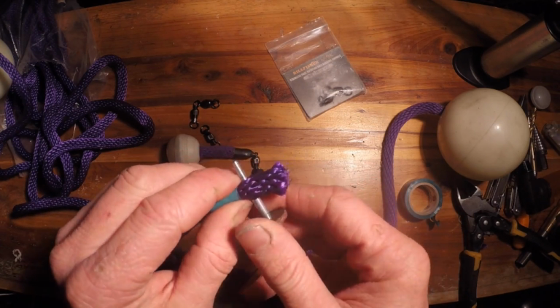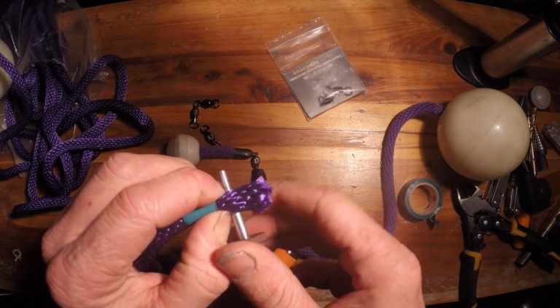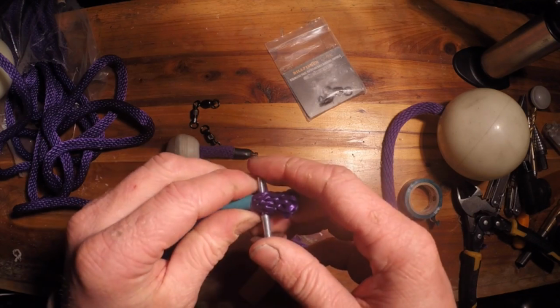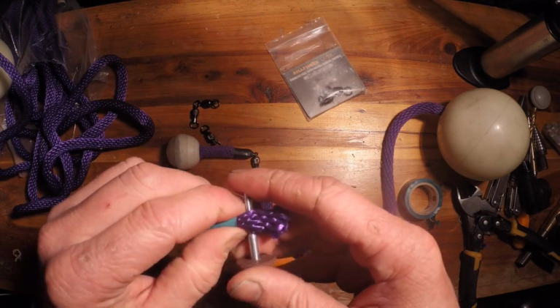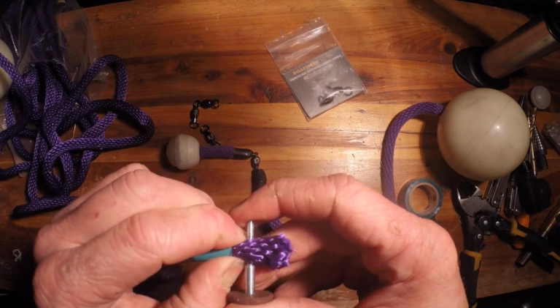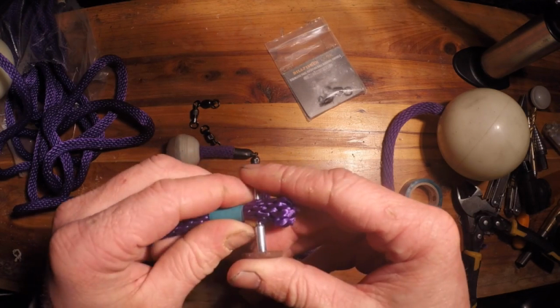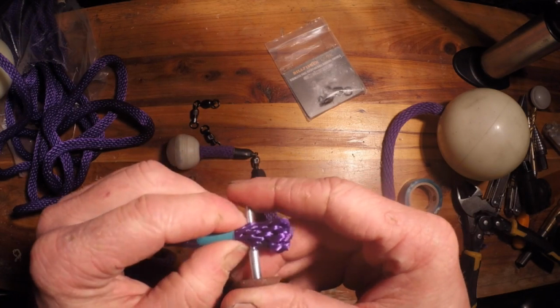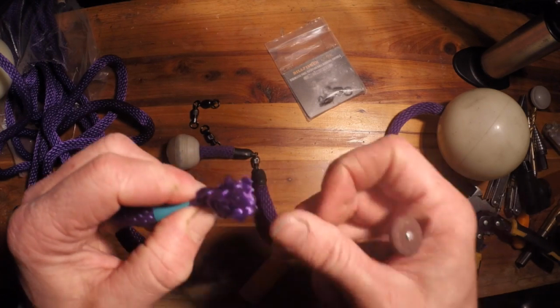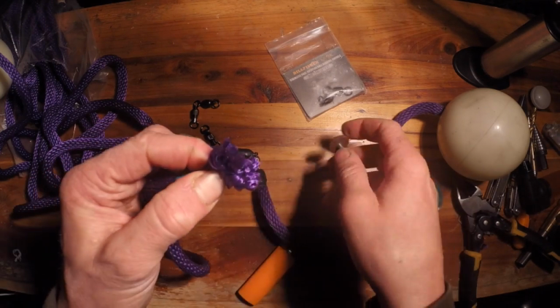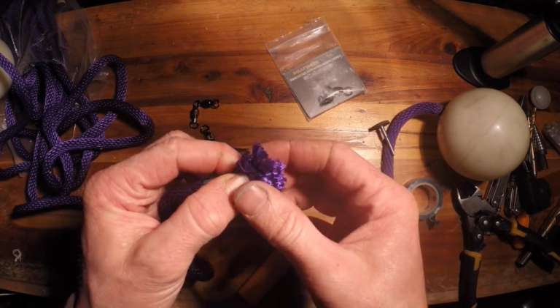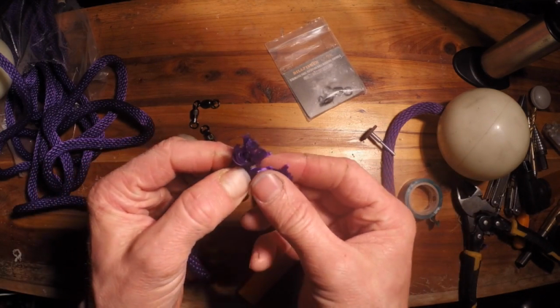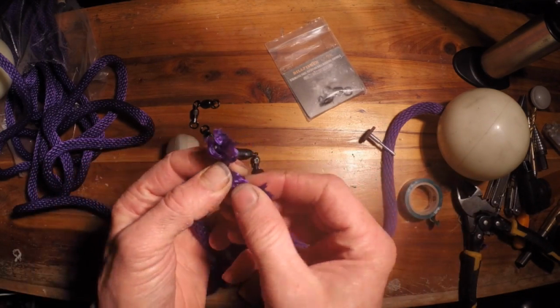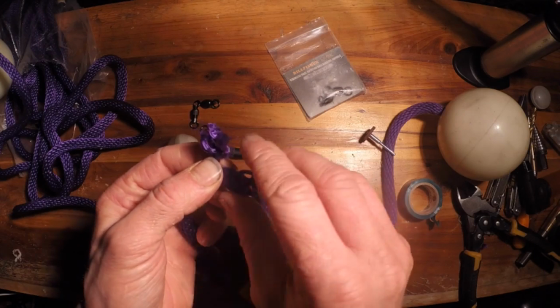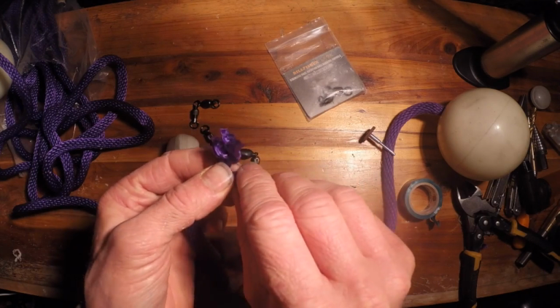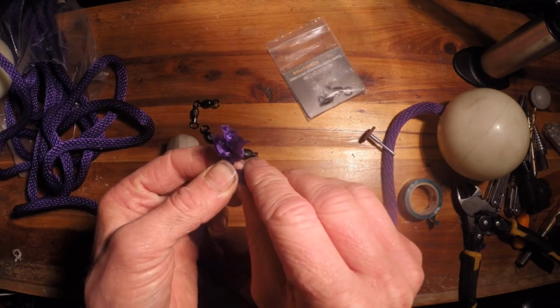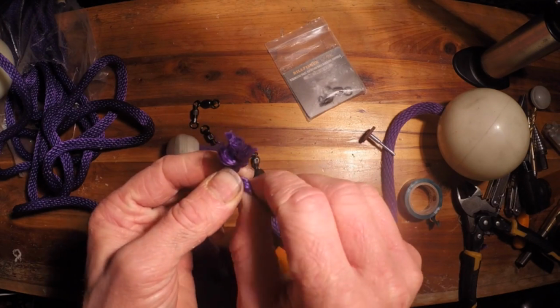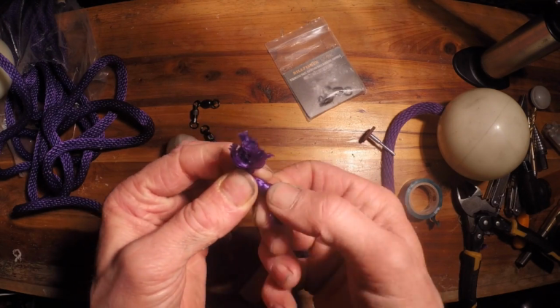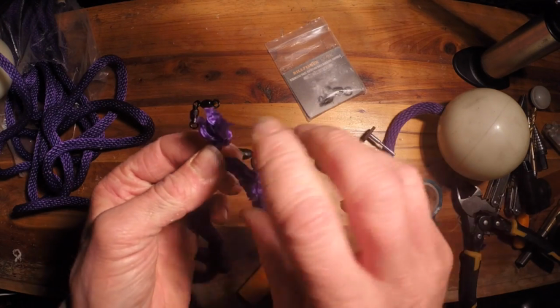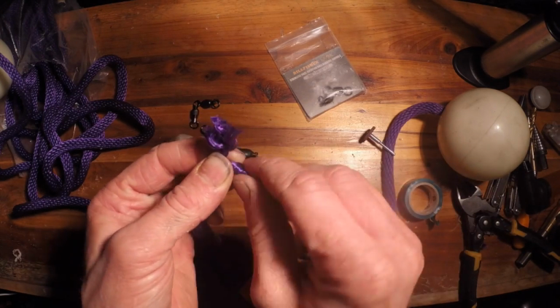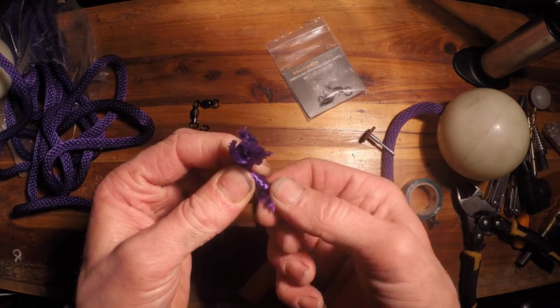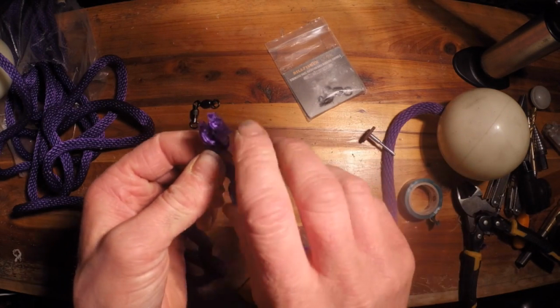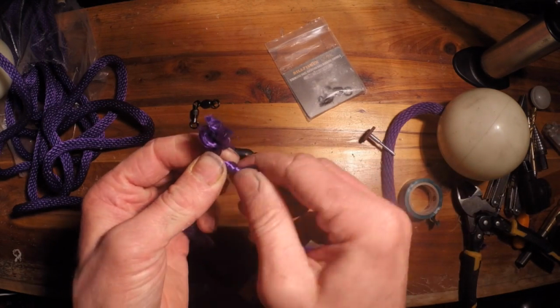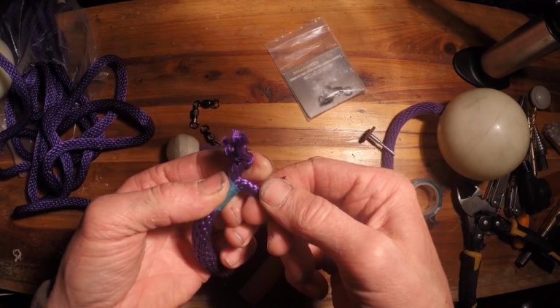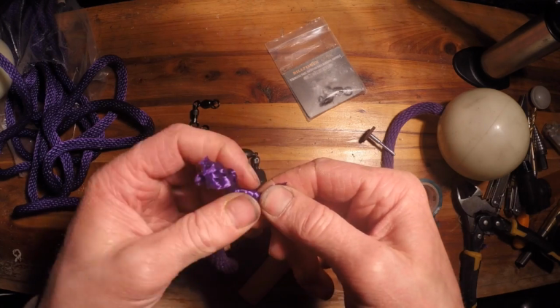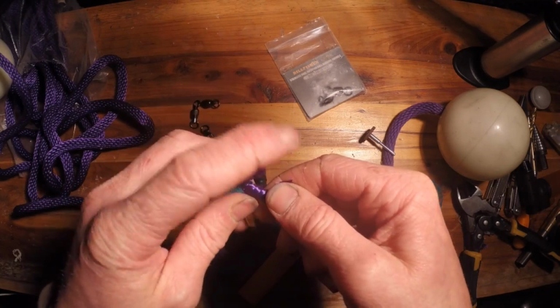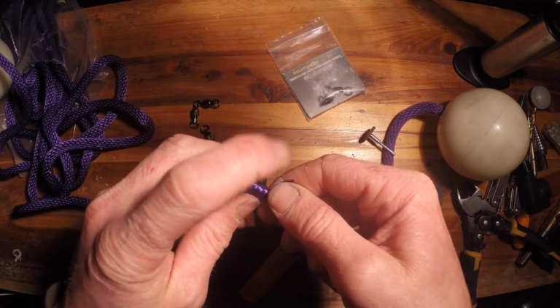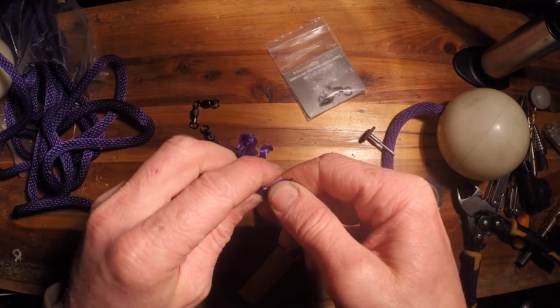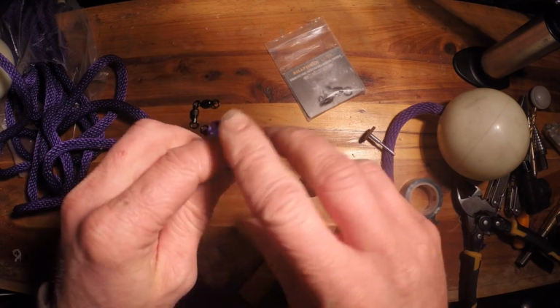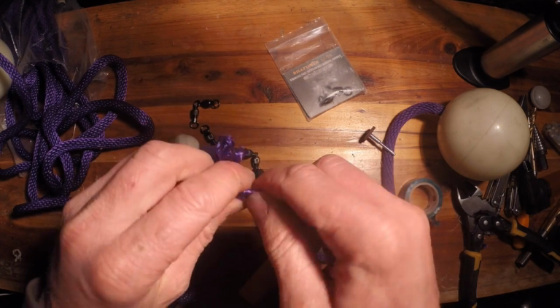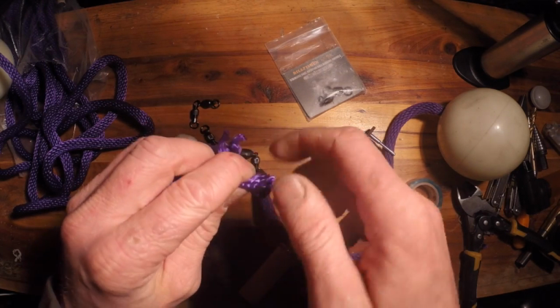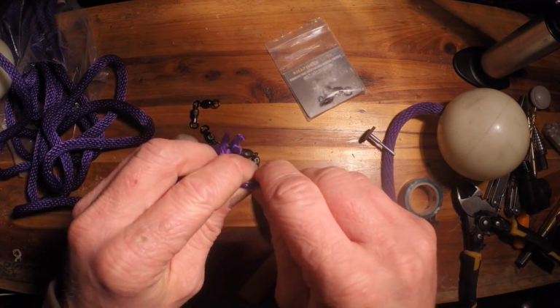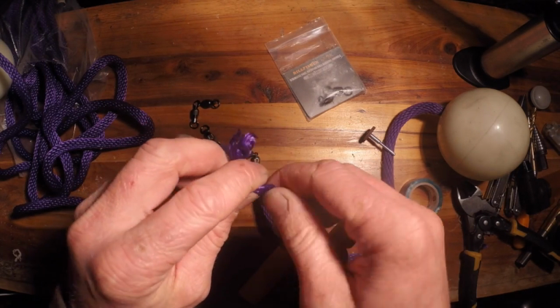You're gonna want to start working this object up the rope, and keep tension right here so the fibers don't come loose. What's gonna happen is you're gonna have two equal amounts of strands on both sides.